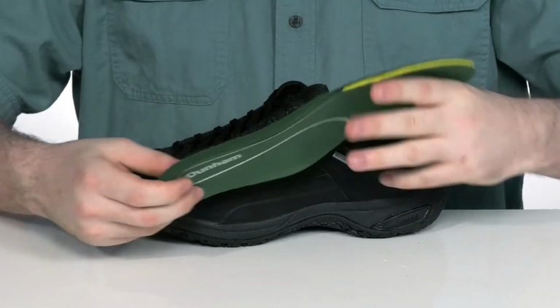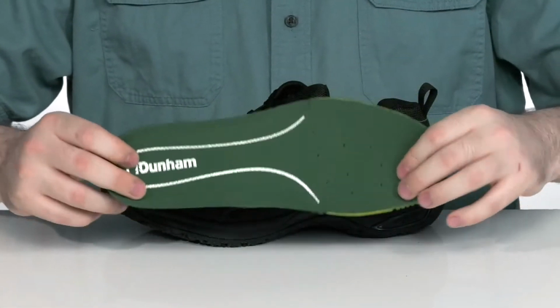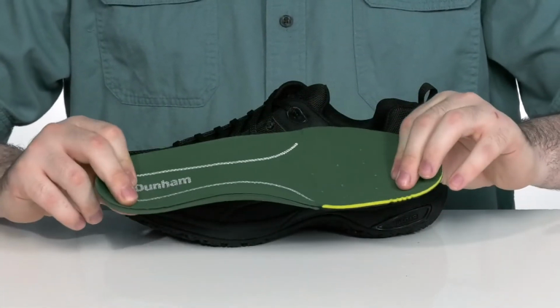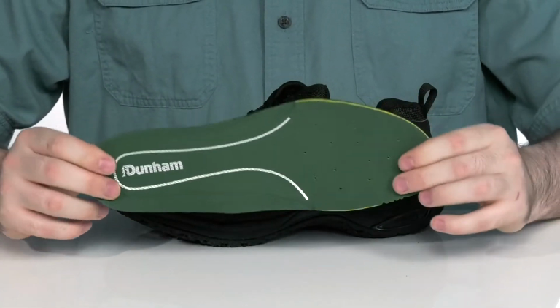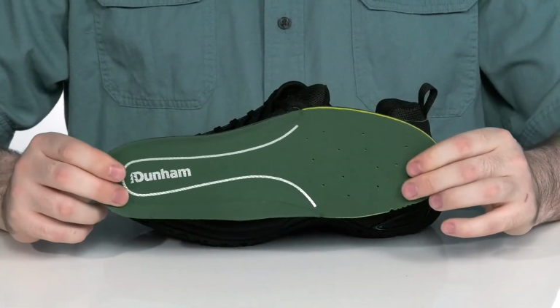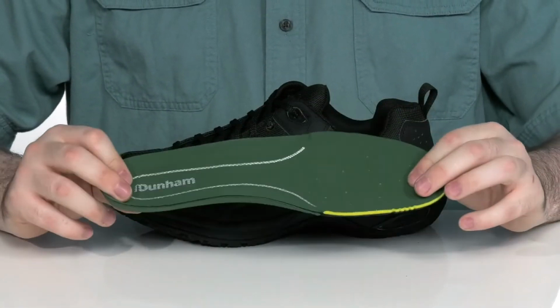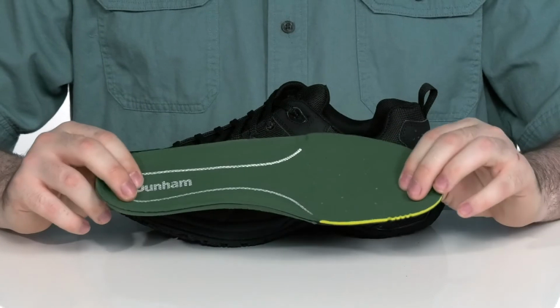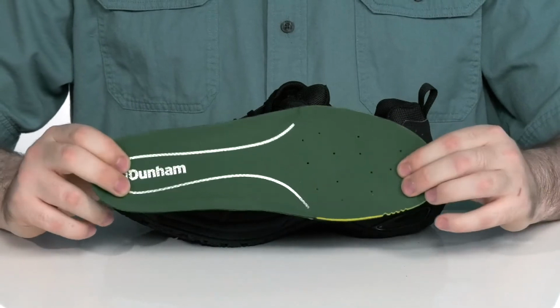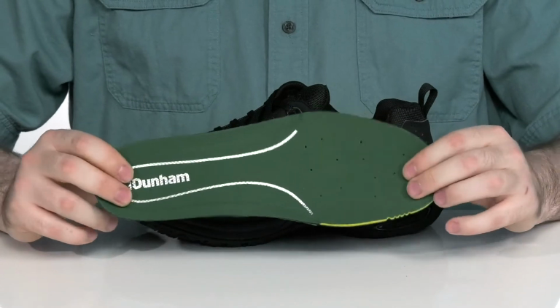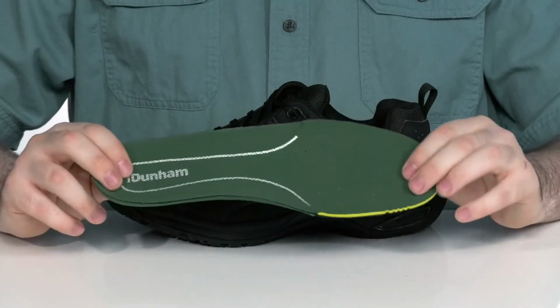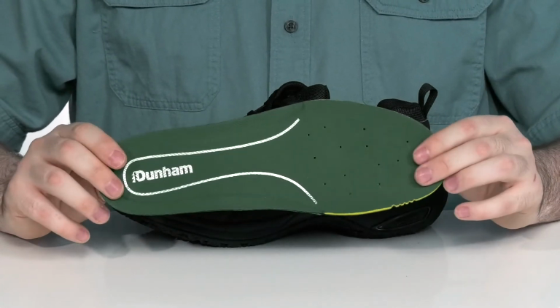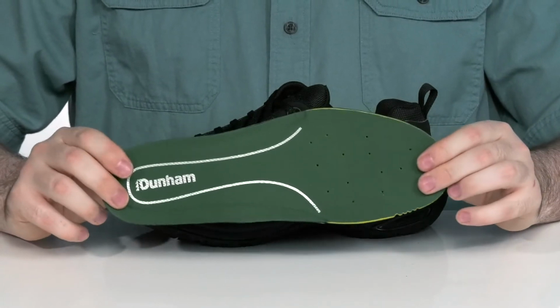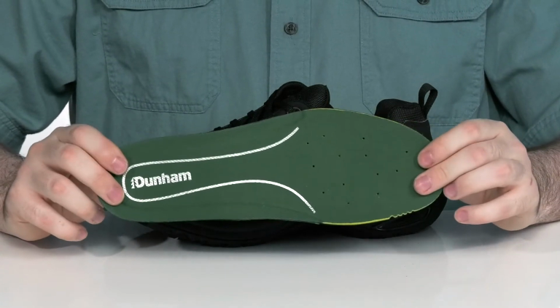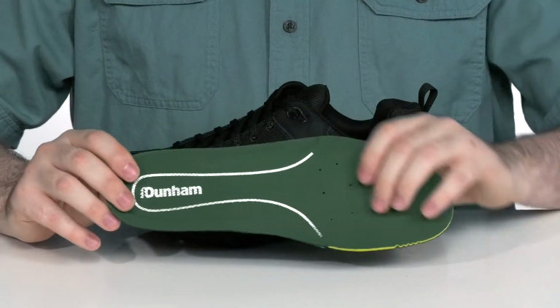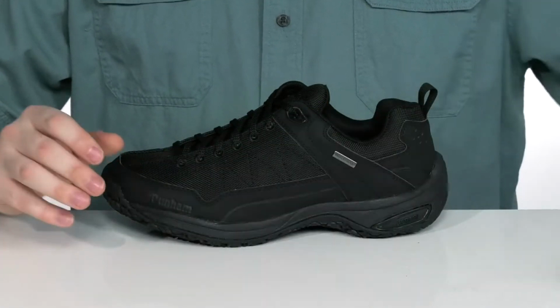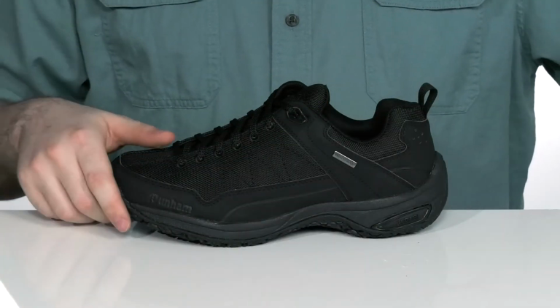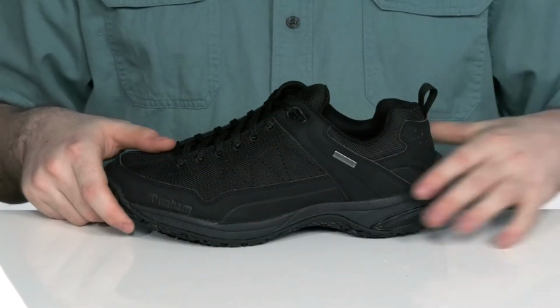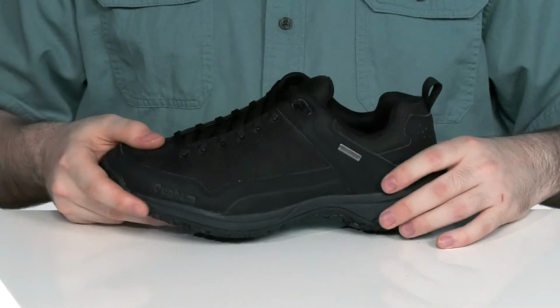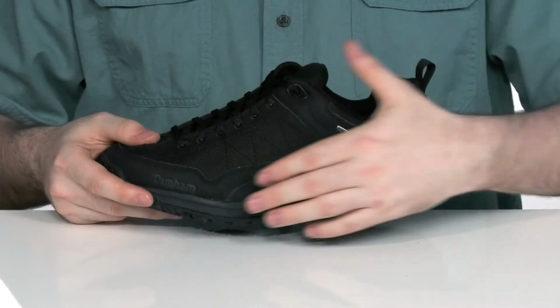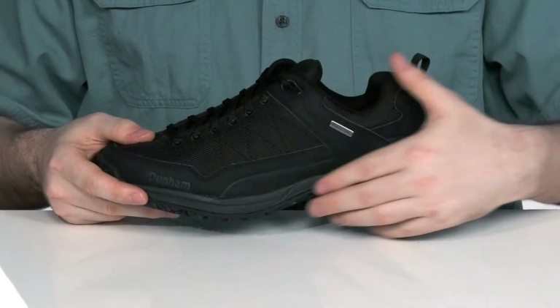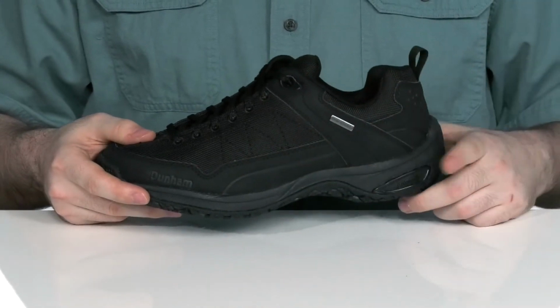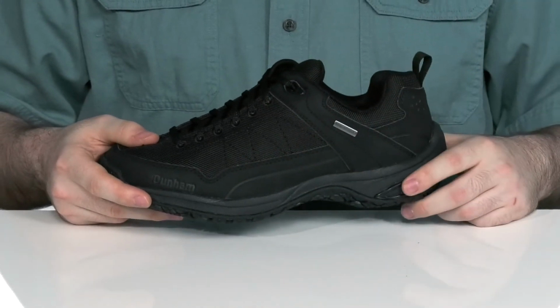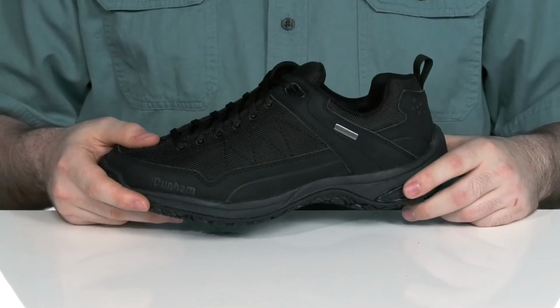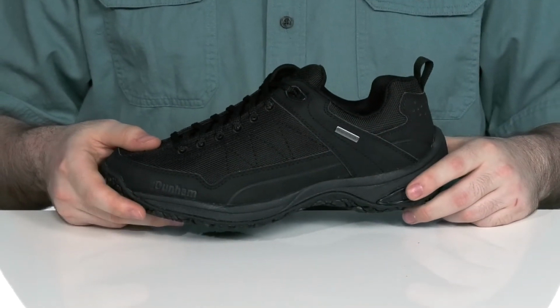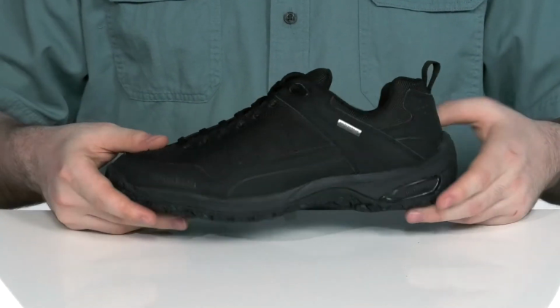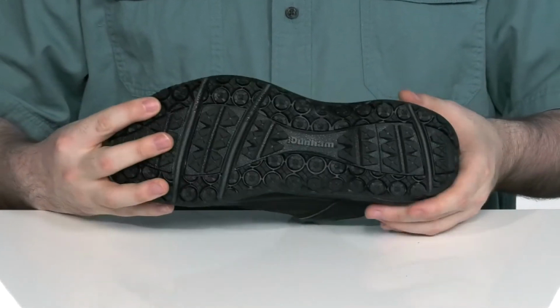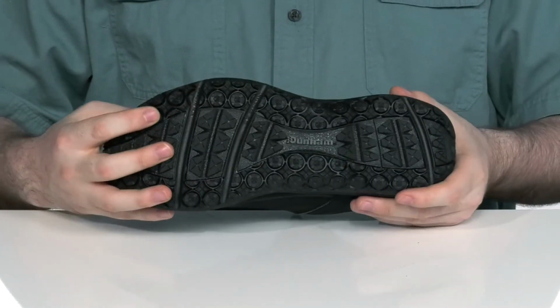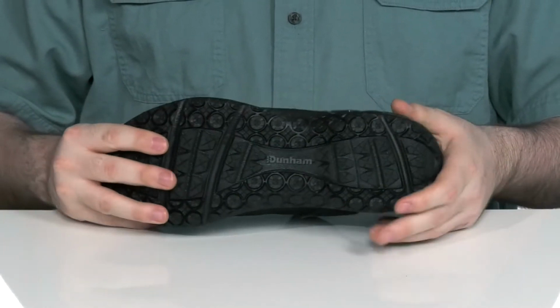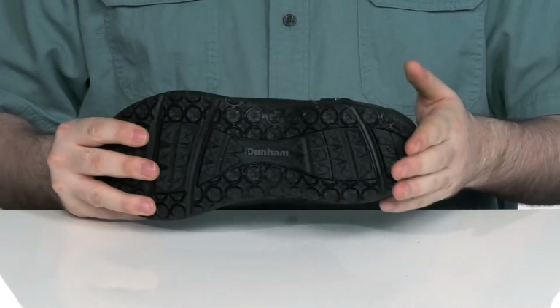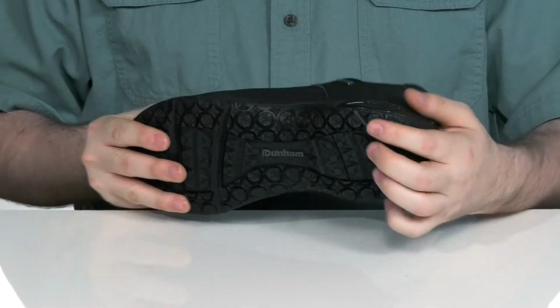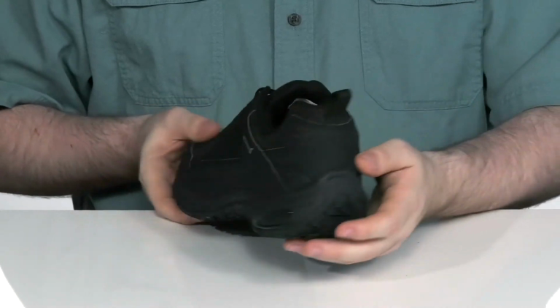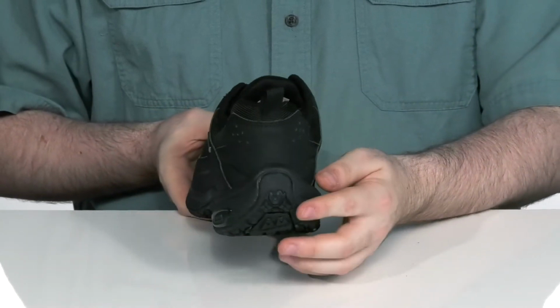The removable footbed is a dual-density EVA foam design with some memory foam for amazing underfoot comfort and support. Using a lightweight EVA midsole underneath to add some rebound and cushioning.